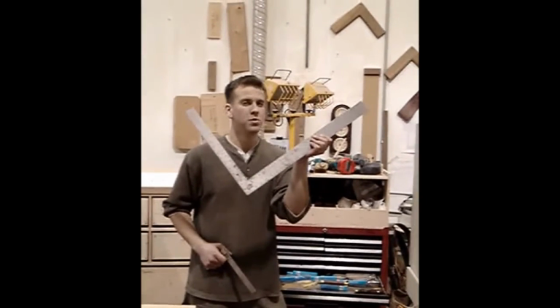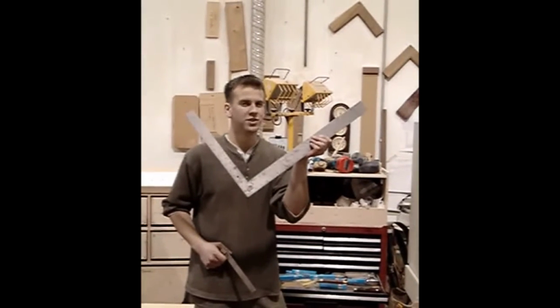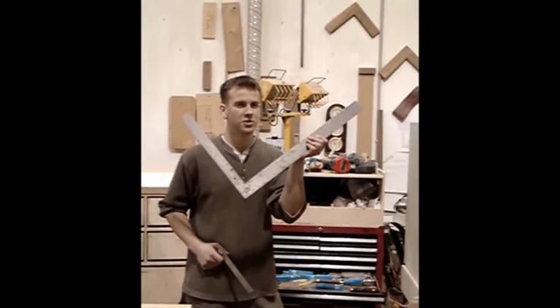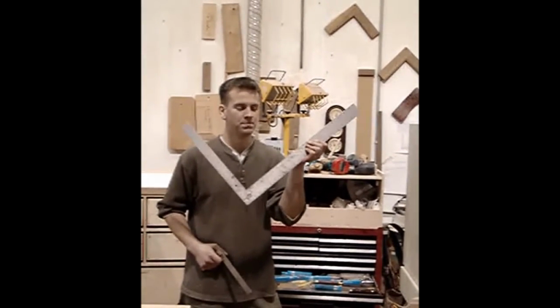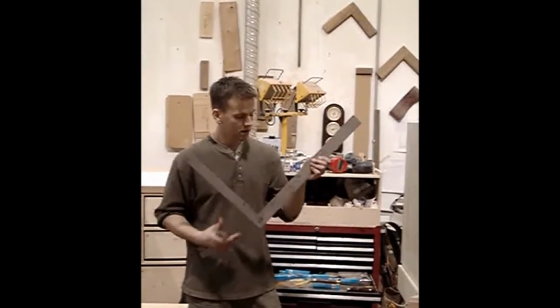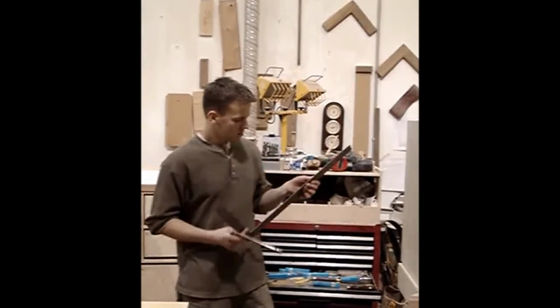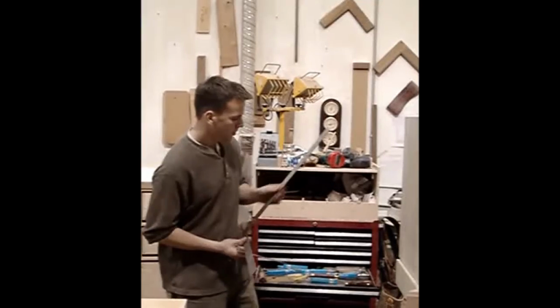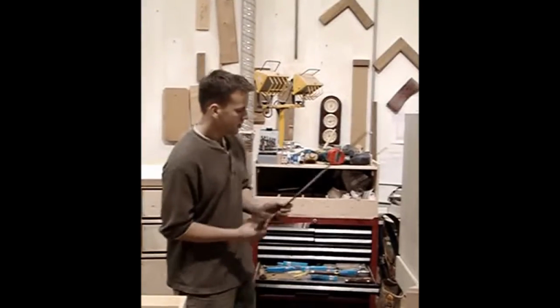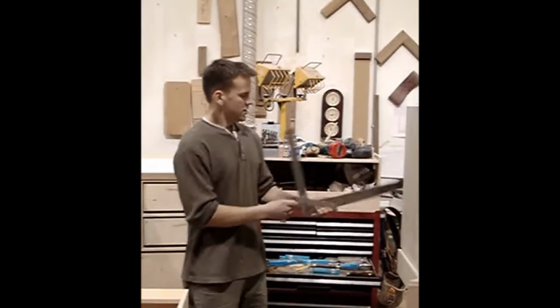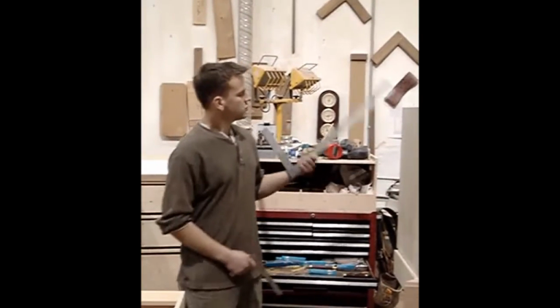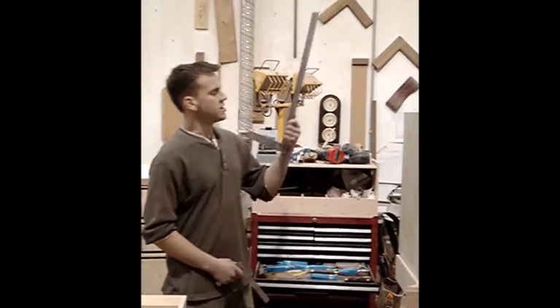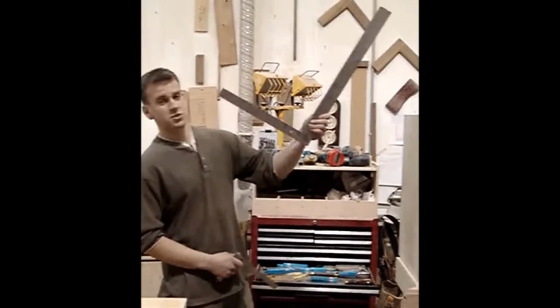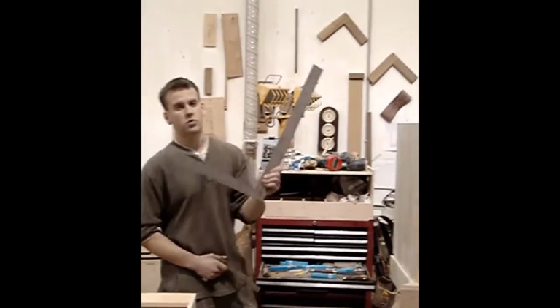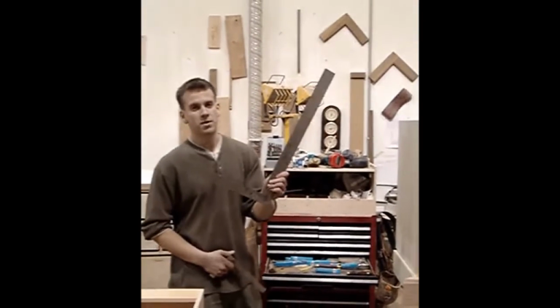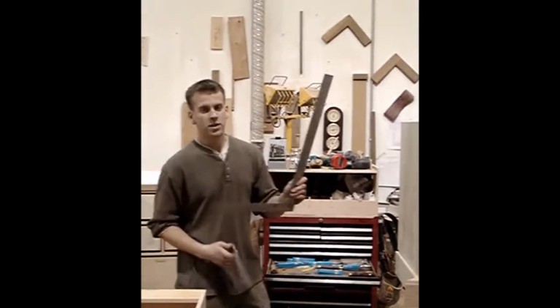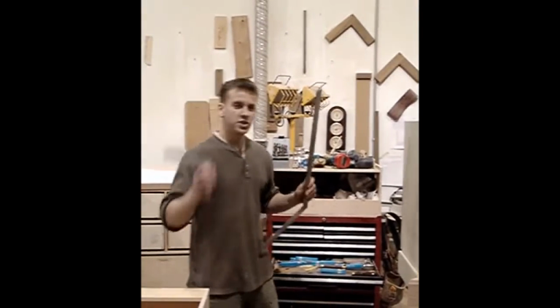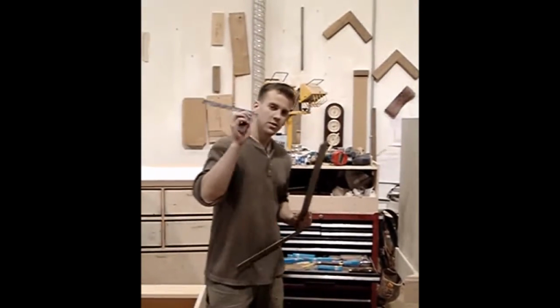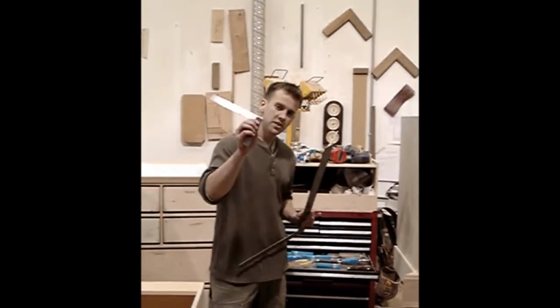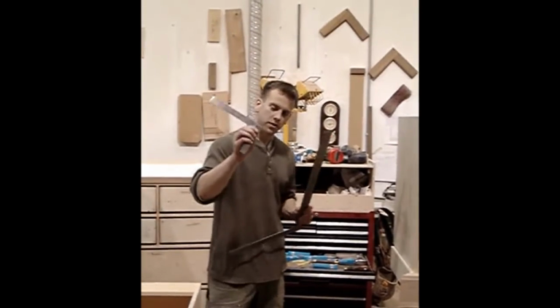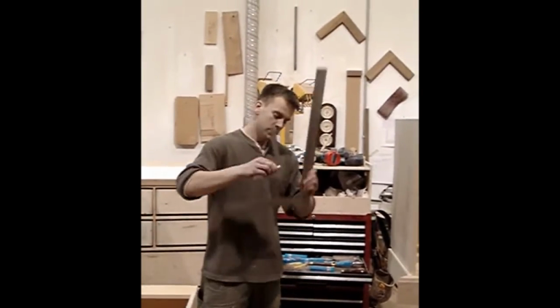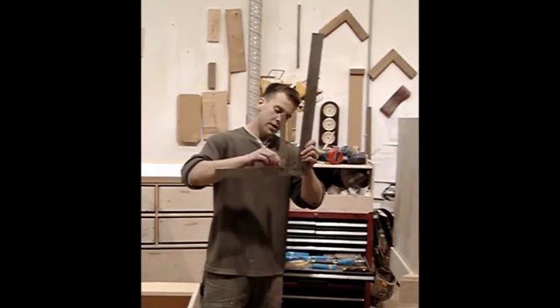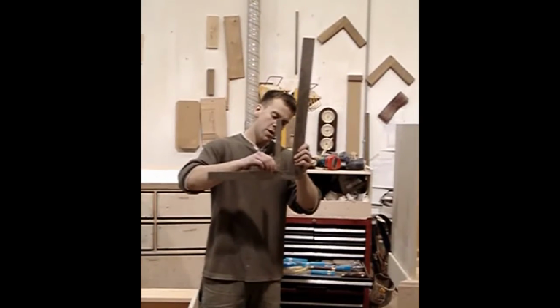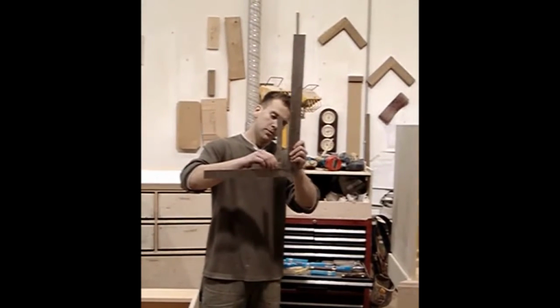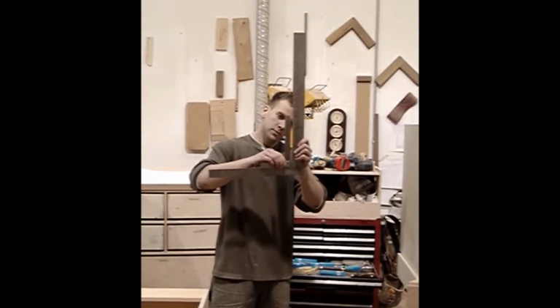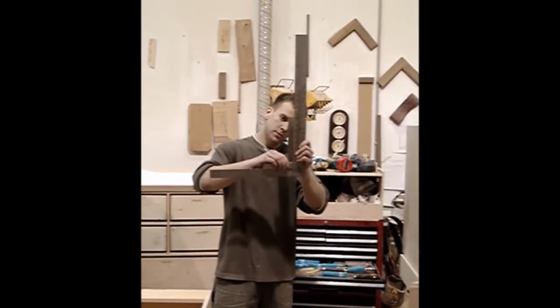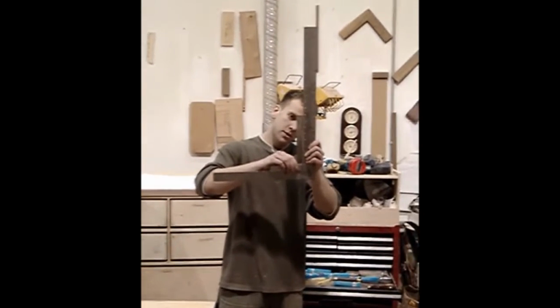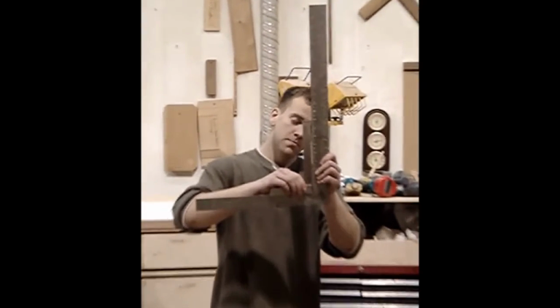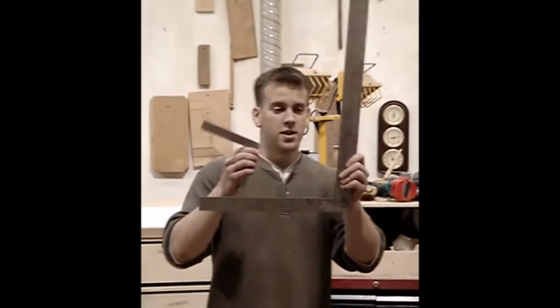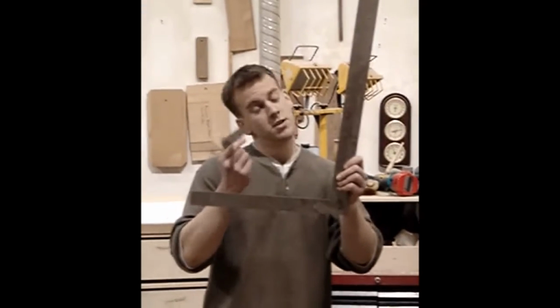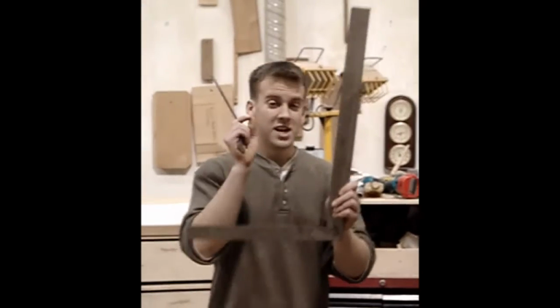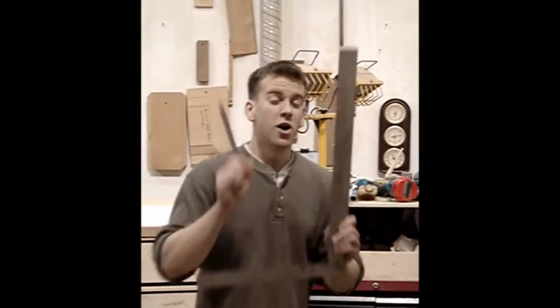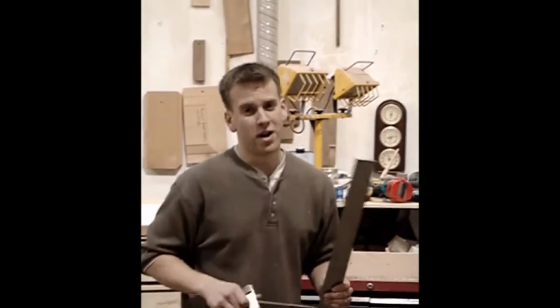It moves on its own. So if this one is not square, we check with this one, like so. It's not square.